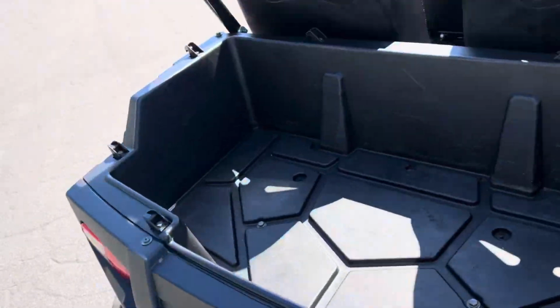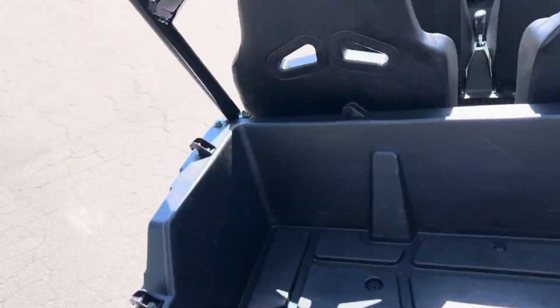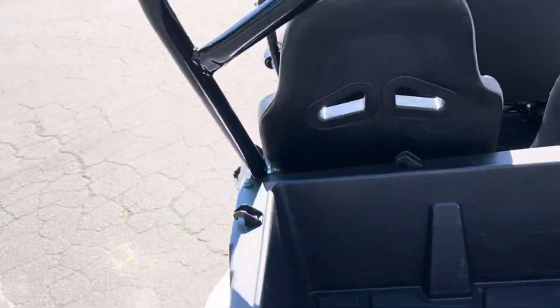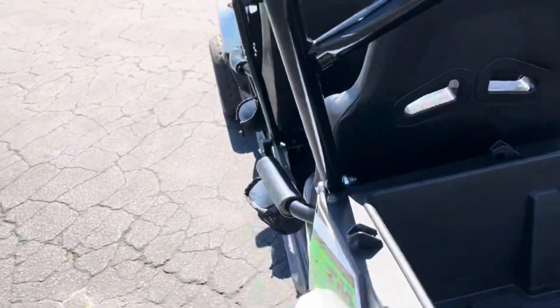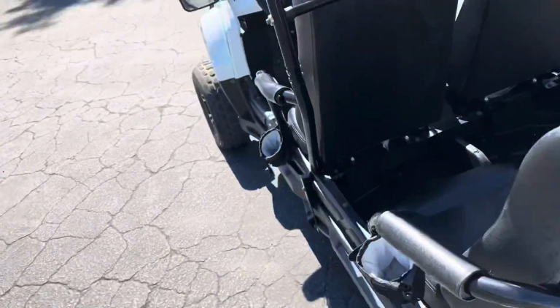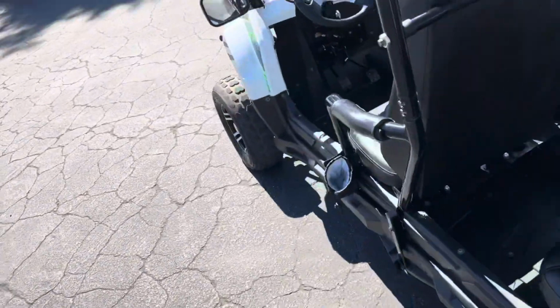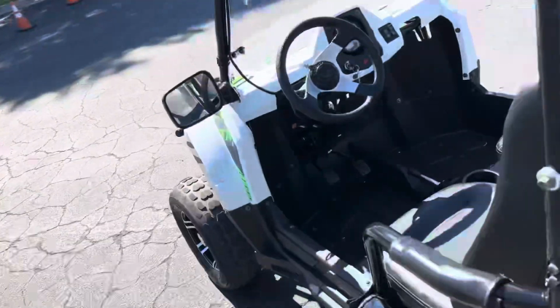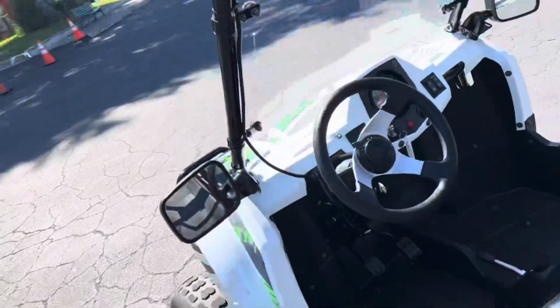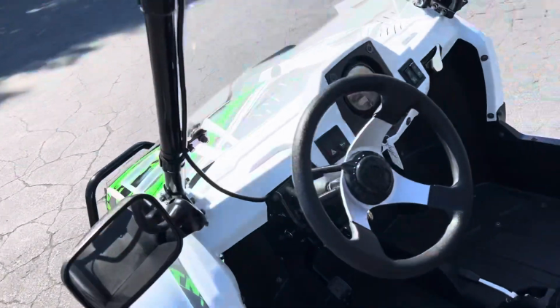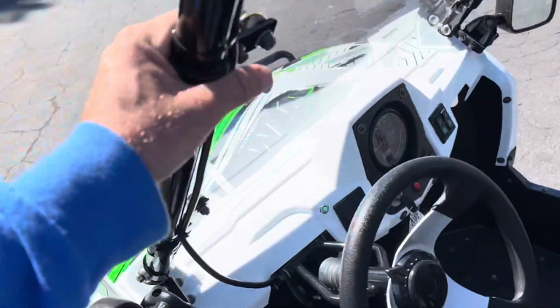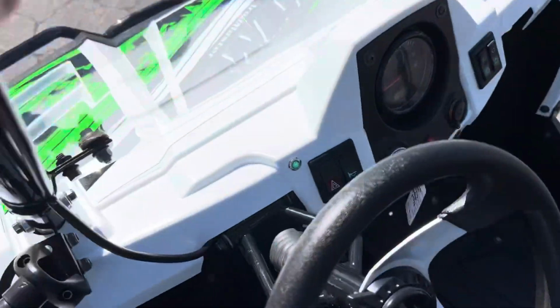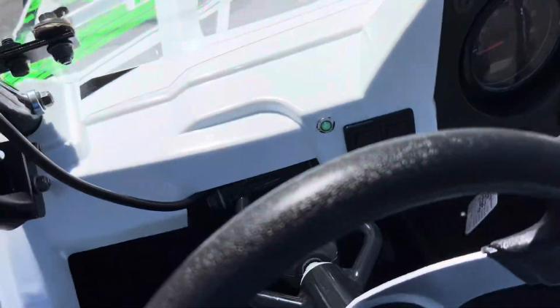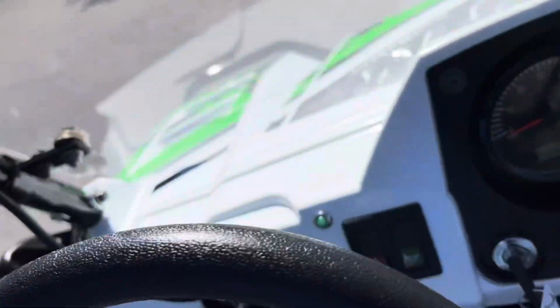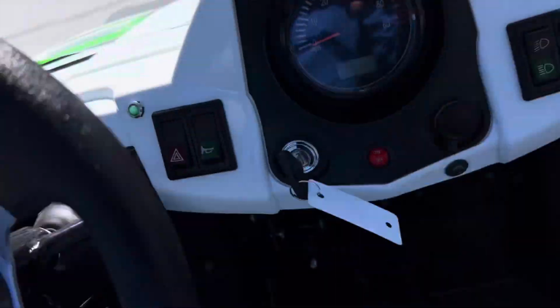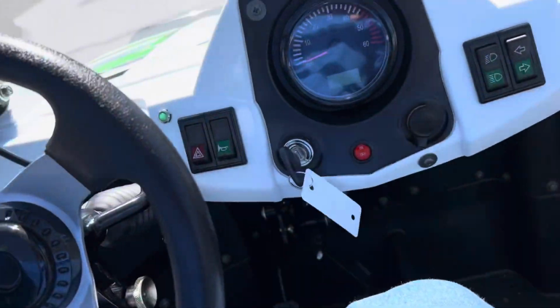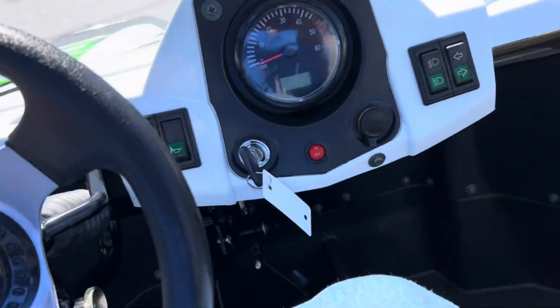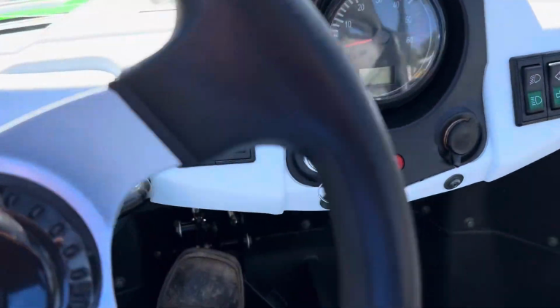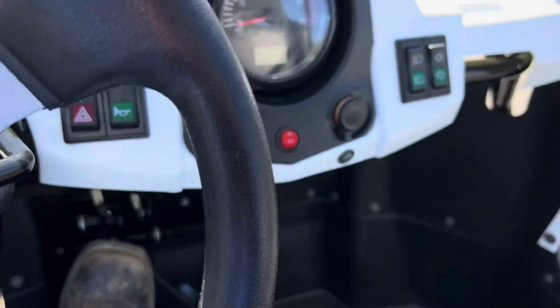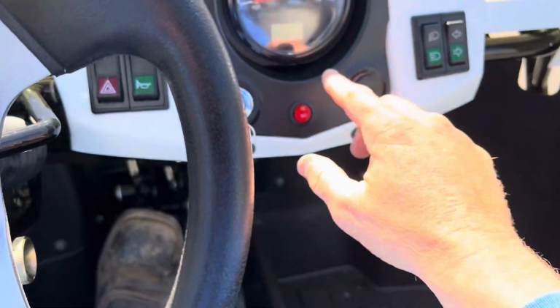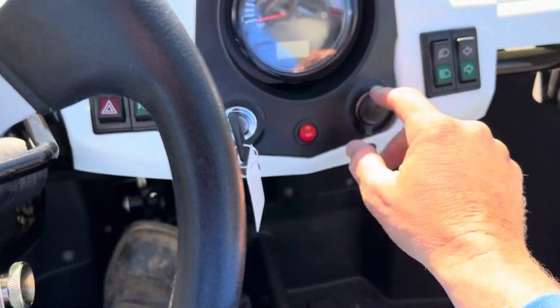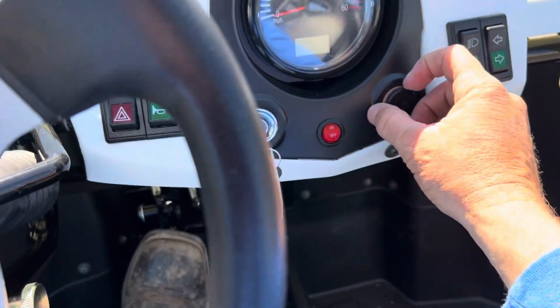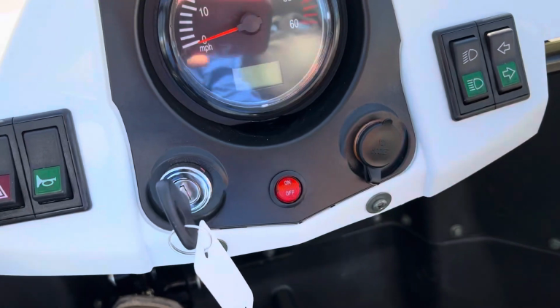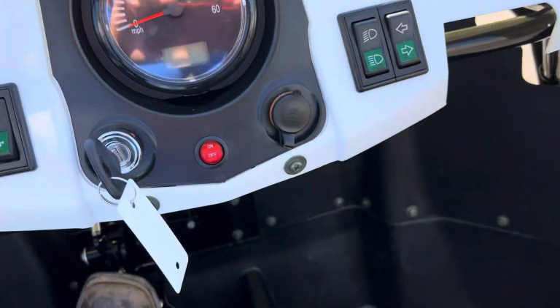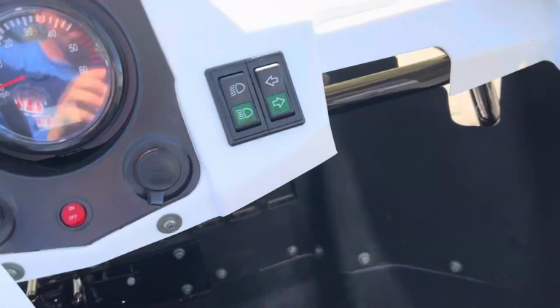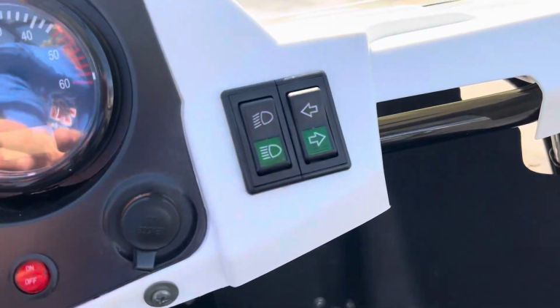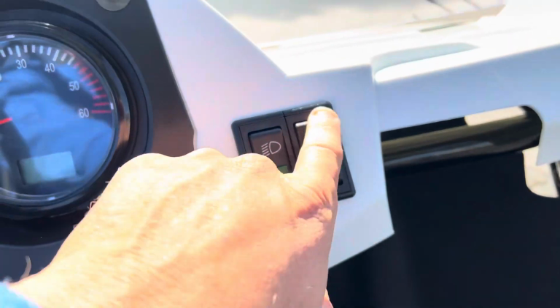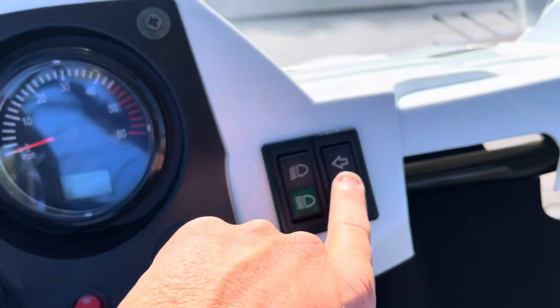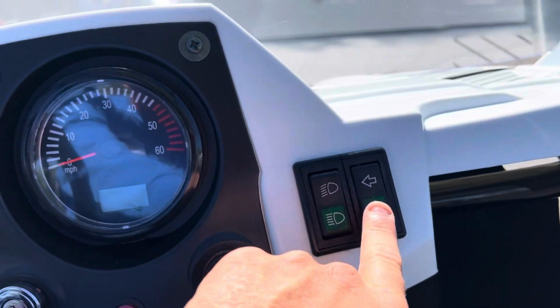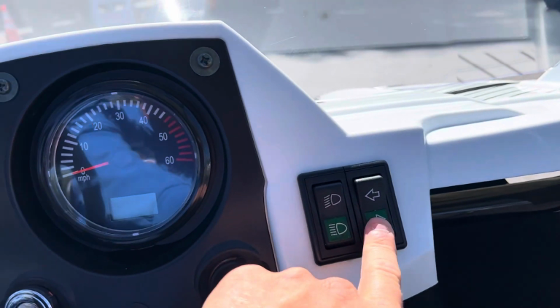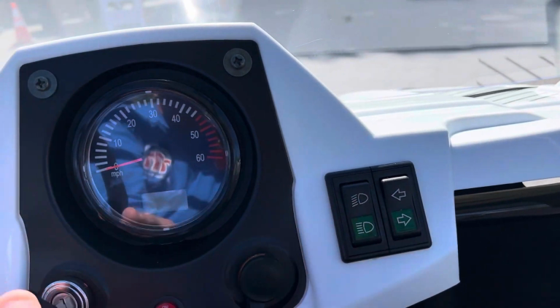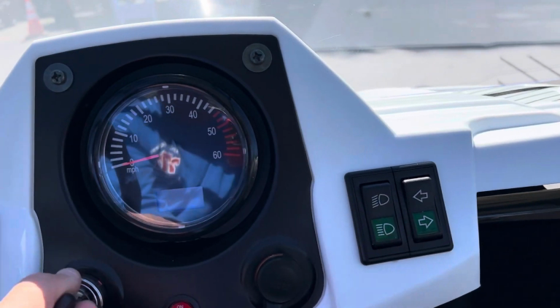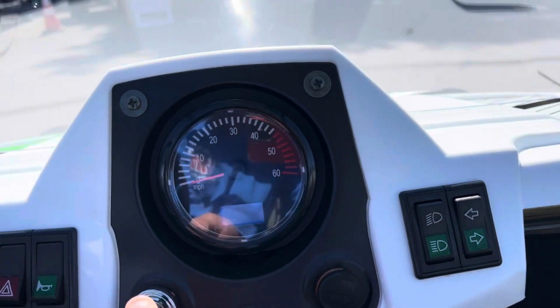Very, very nice. Clean. Super clean. Let's hop in here. You've got a cigarette lighter — you can plug your cell phone in. You've got blinkers there.